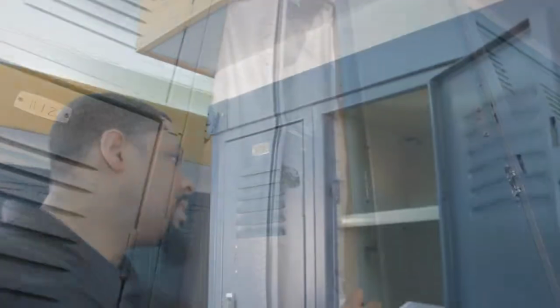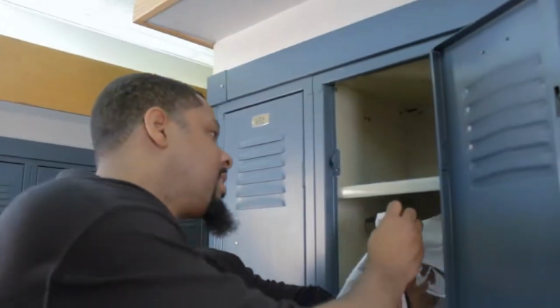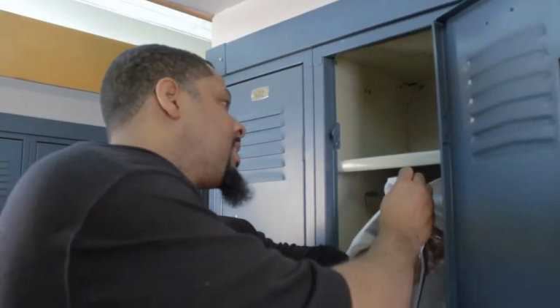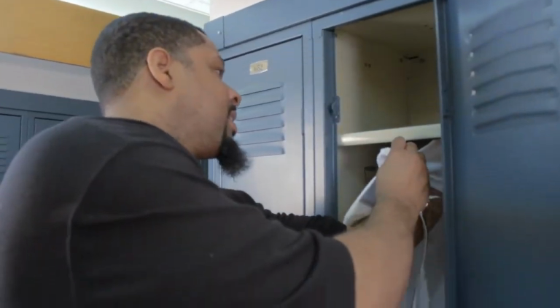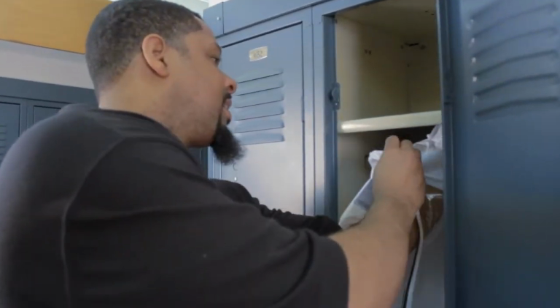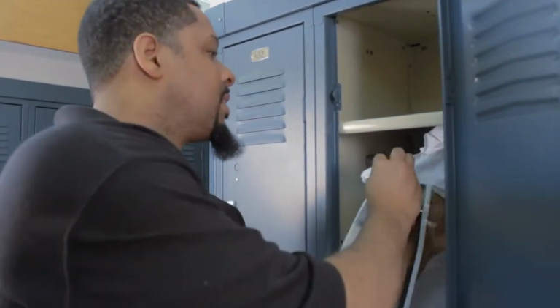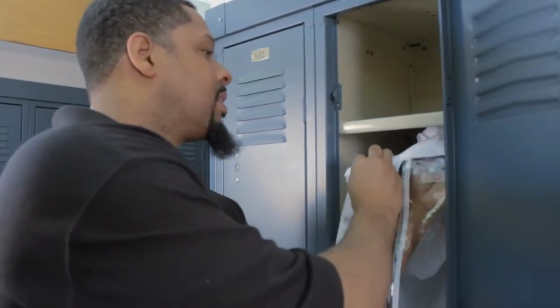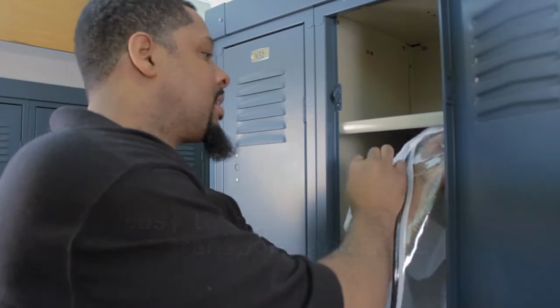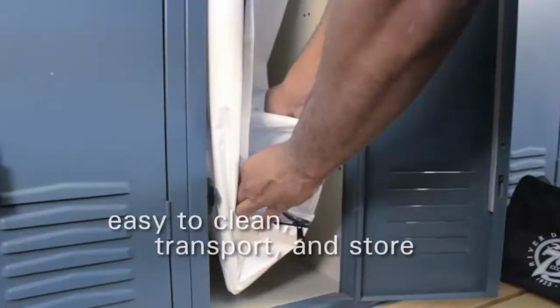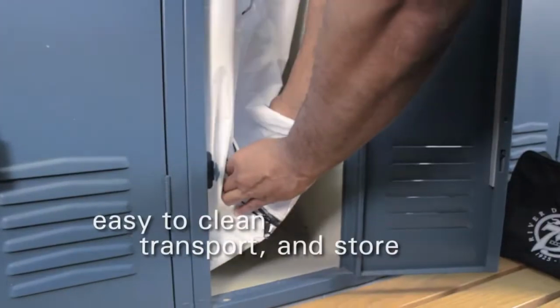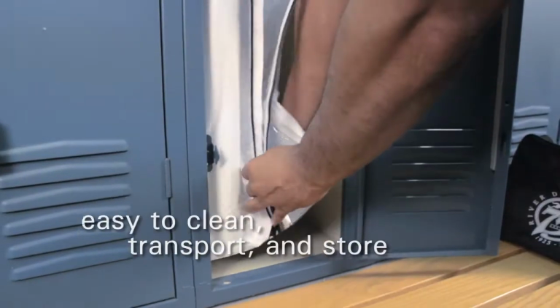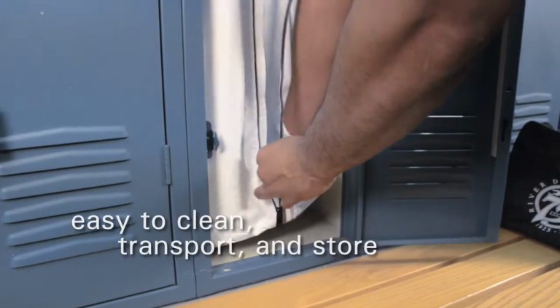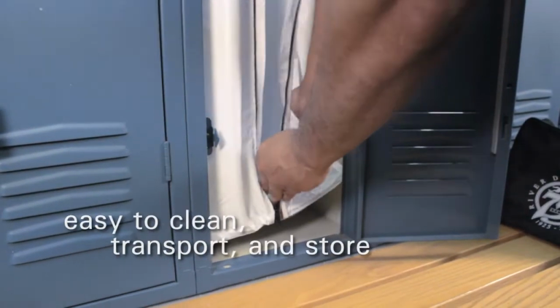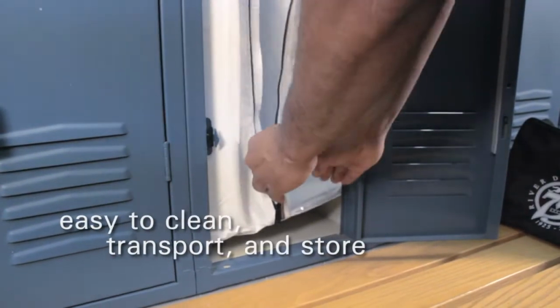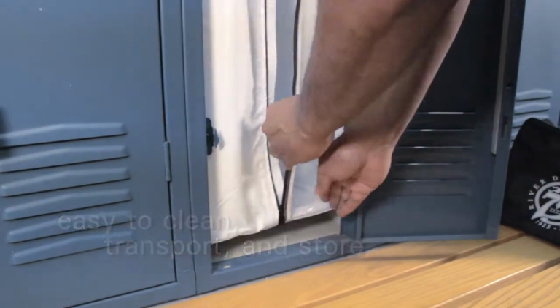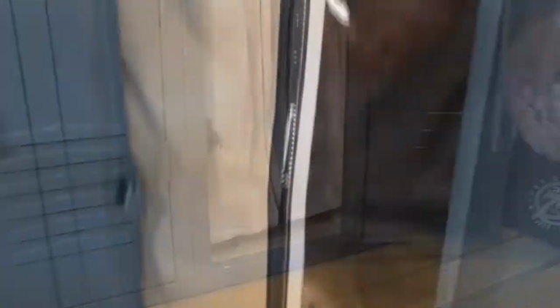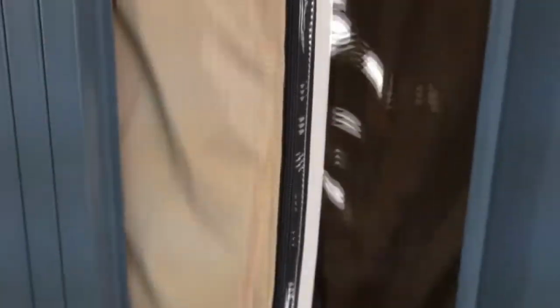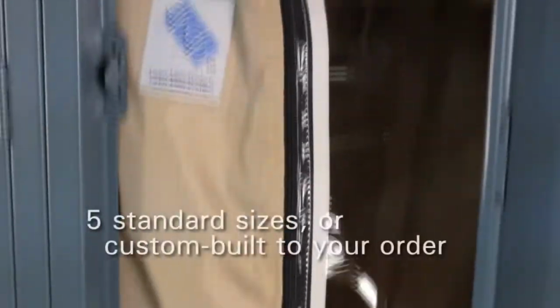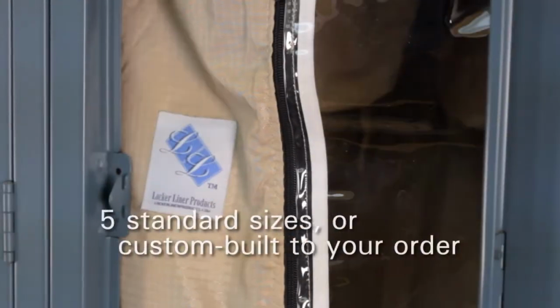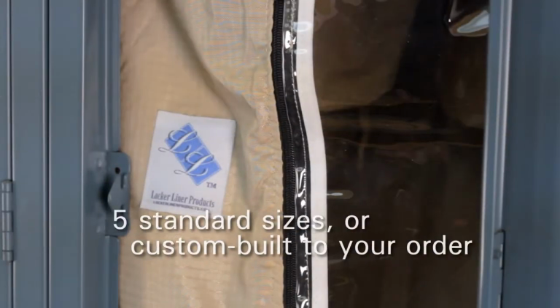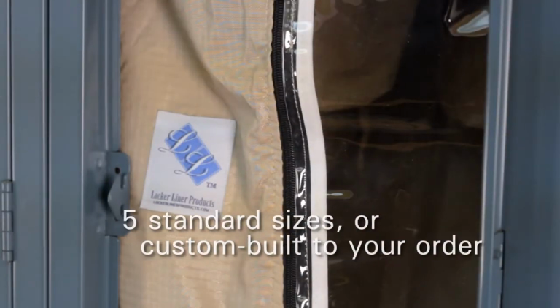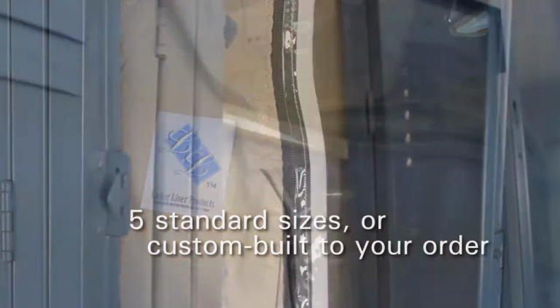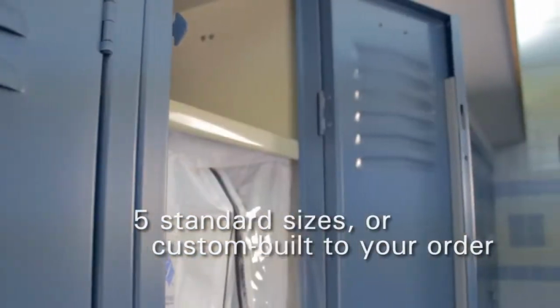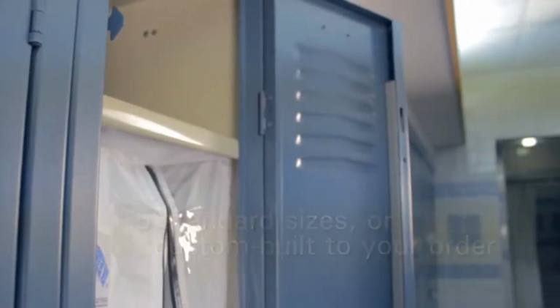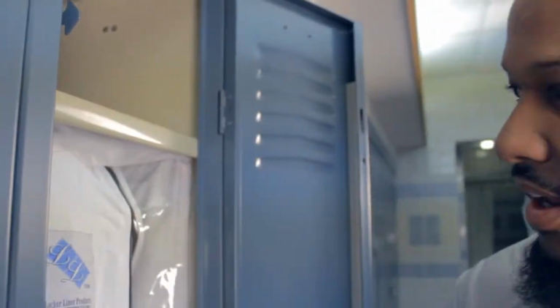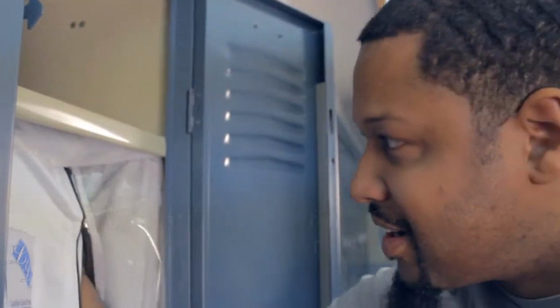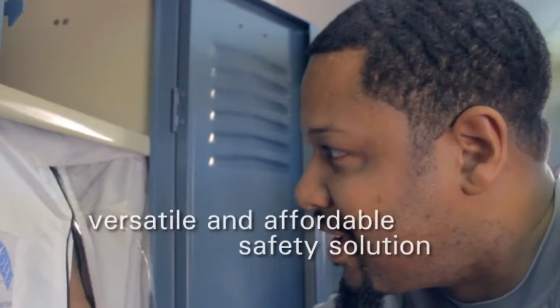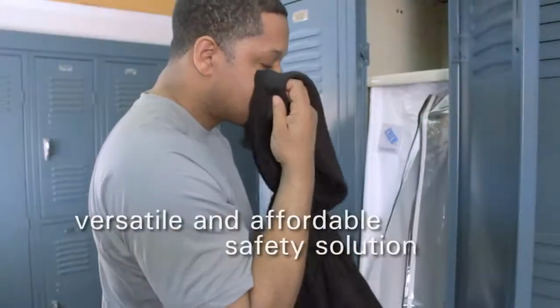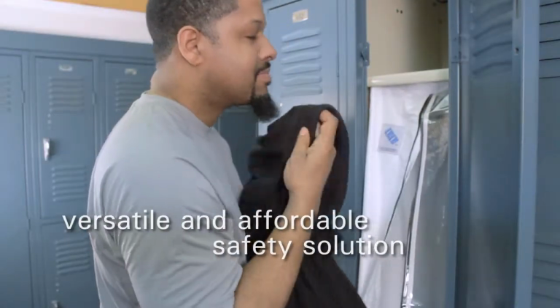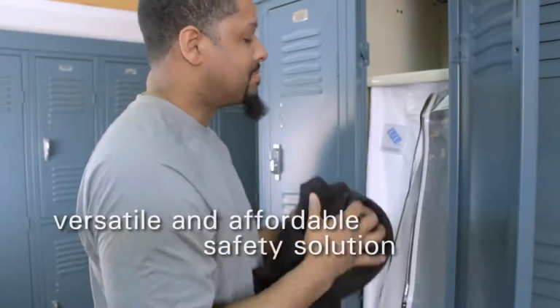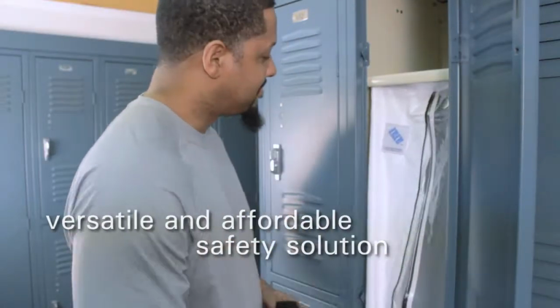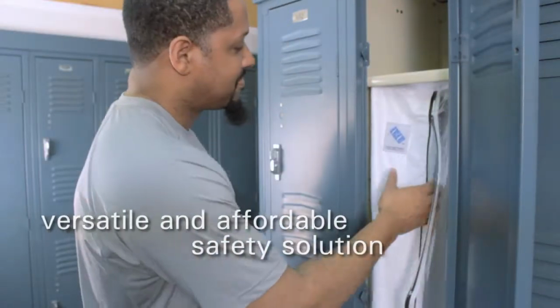Made of durable, washable fabric, Locker Liners fold flat for easy transport and storage. And with a variety of sizes, Locker Liners are a versatile and affordable solution for keeping your gear safe and clean.